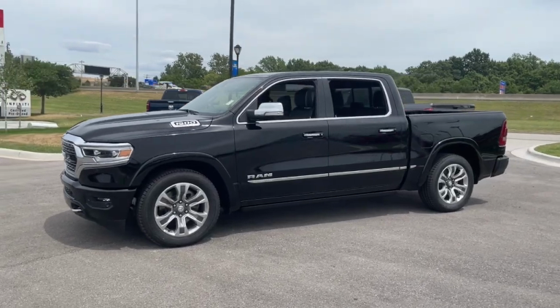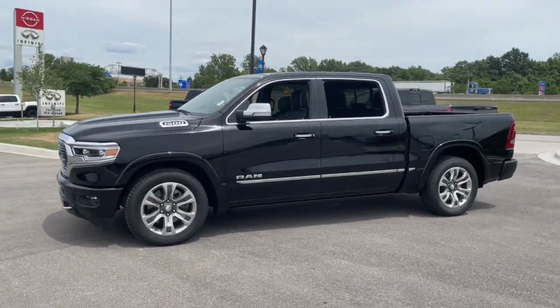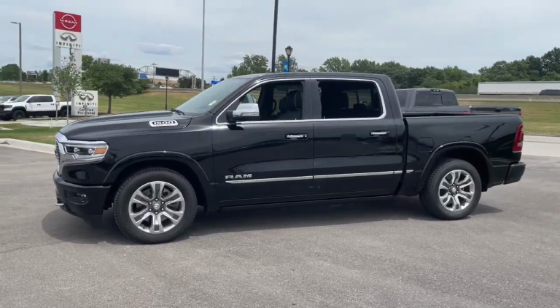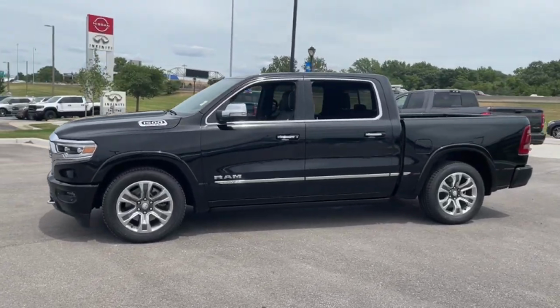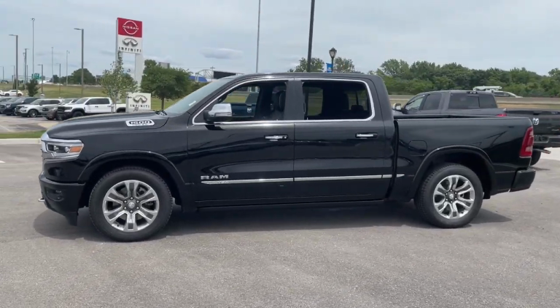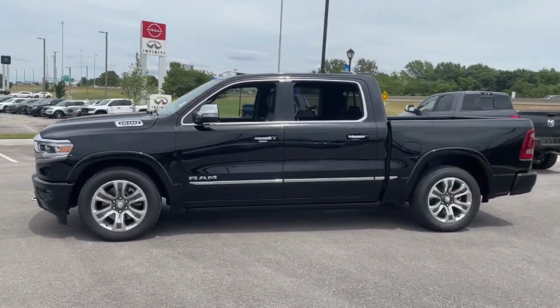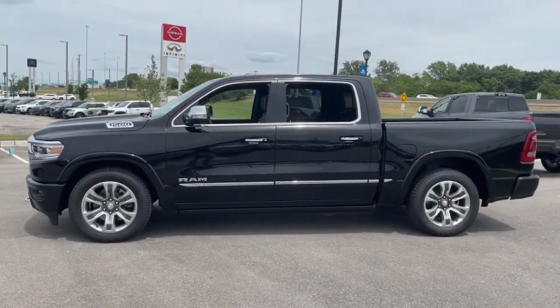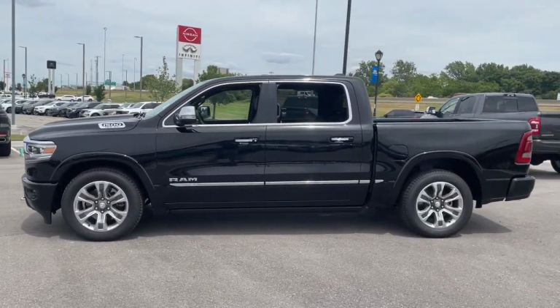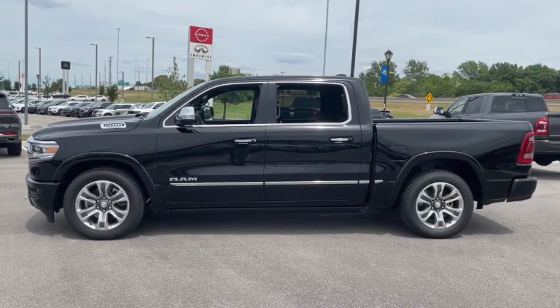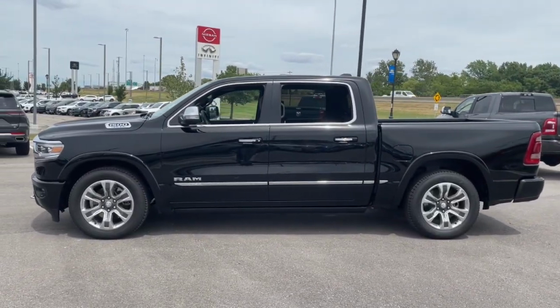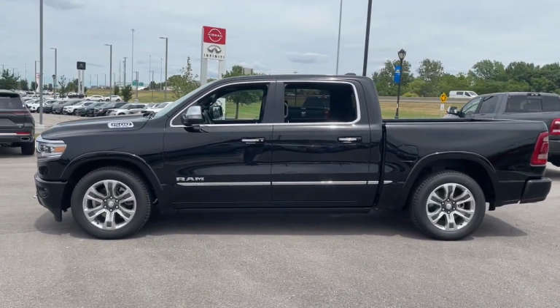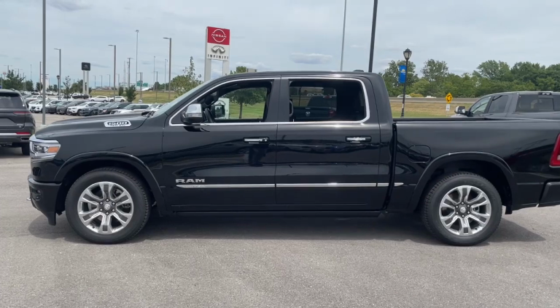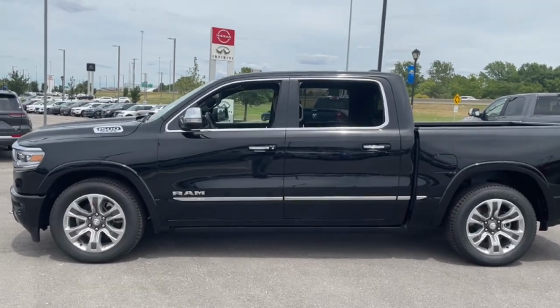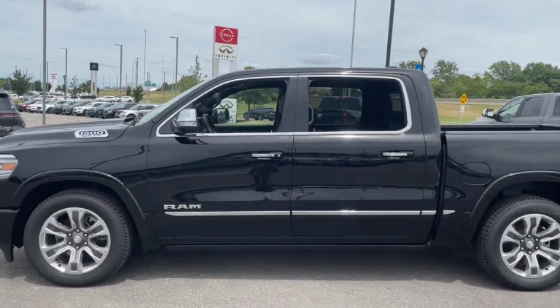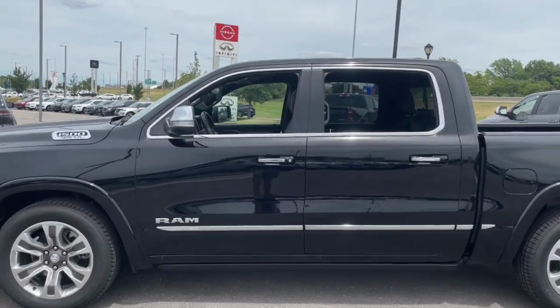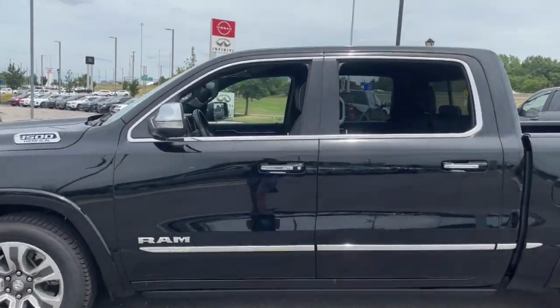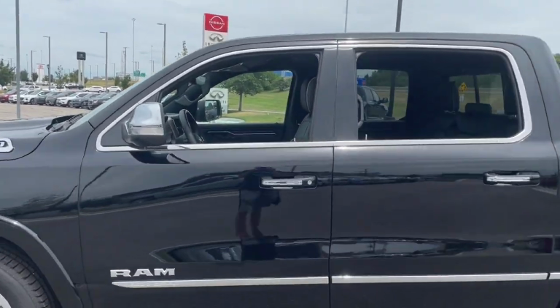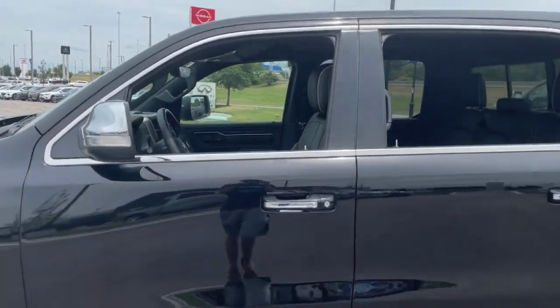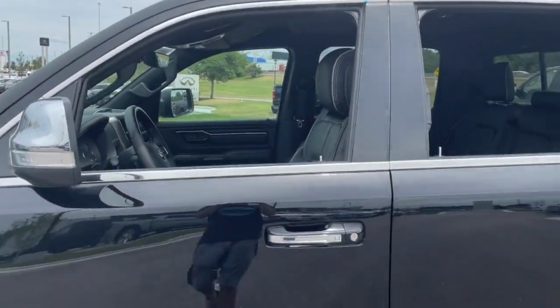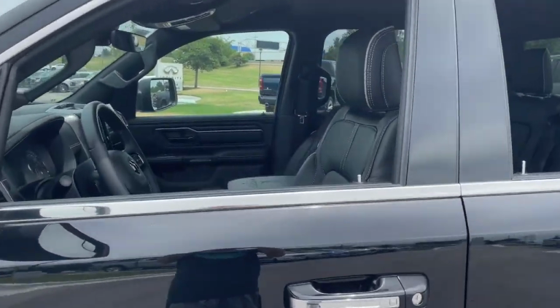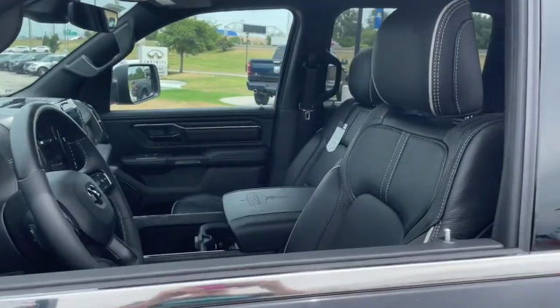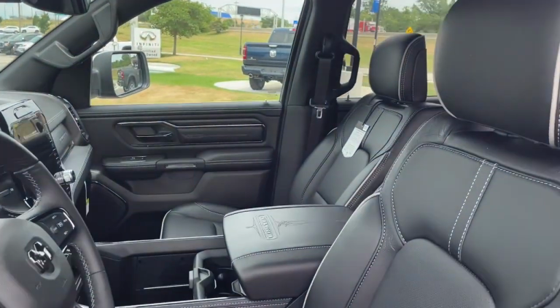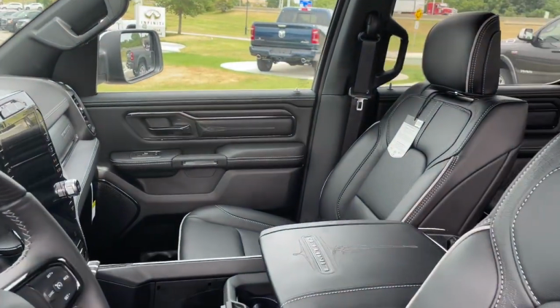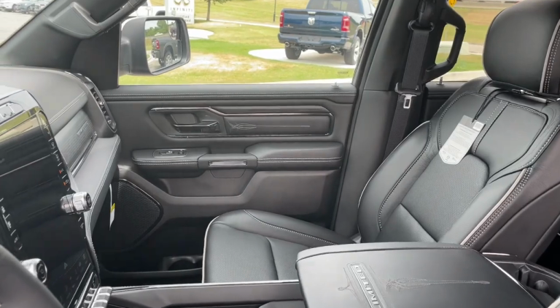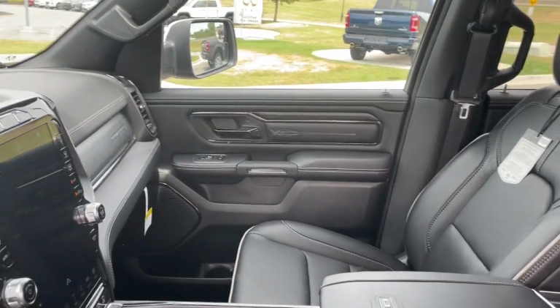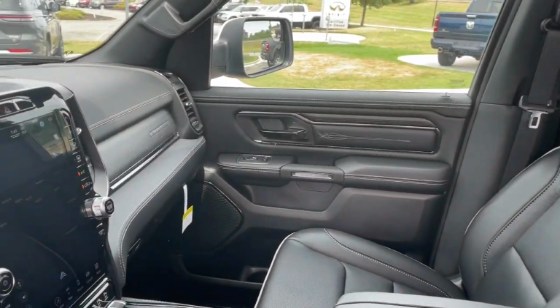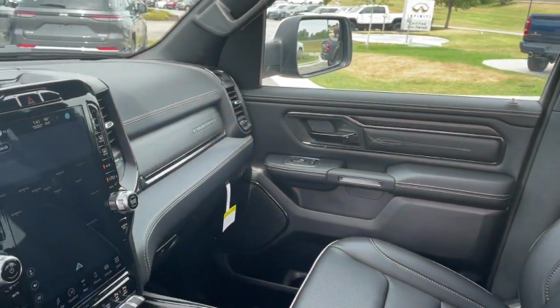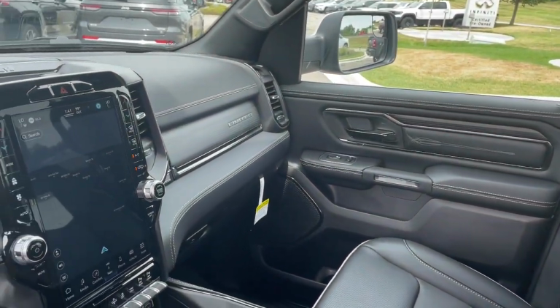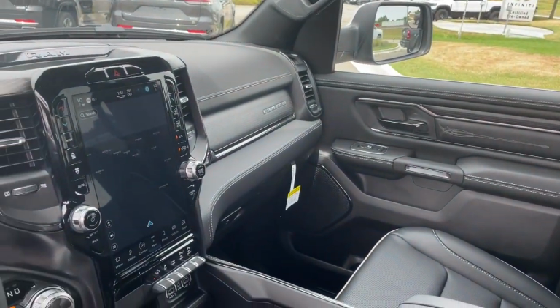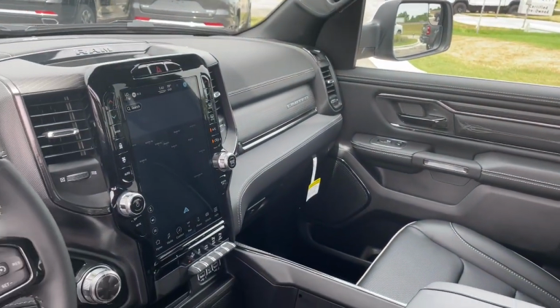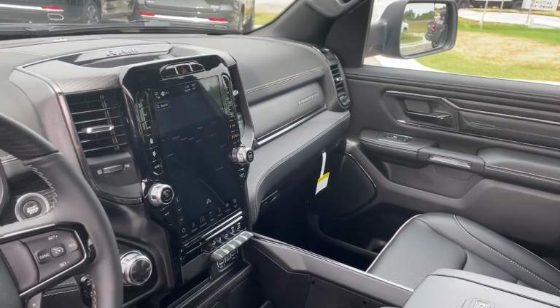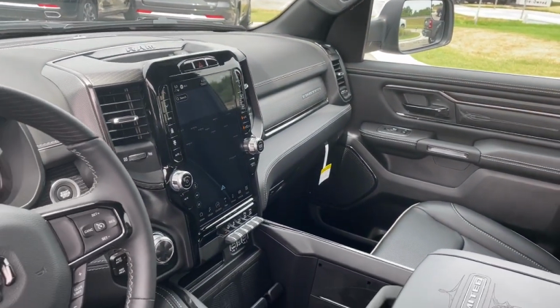Navigation system, keyless entry, heated driver's seat, woodgrain interior trim, bed liner, satellite radio, remote engine start, premium sound system, power passenger seat, heated mirrors.